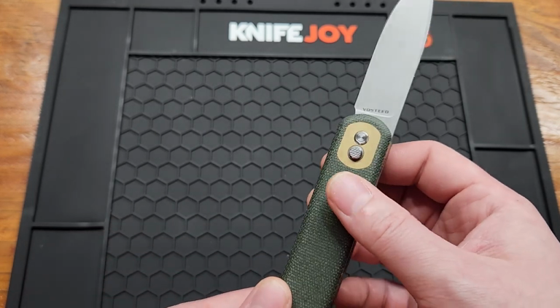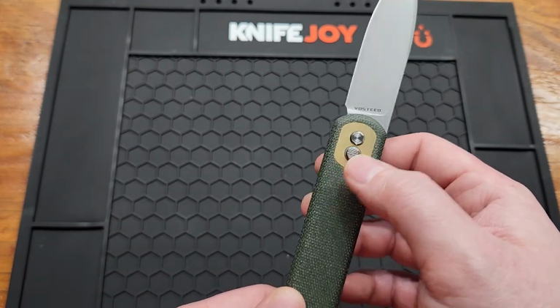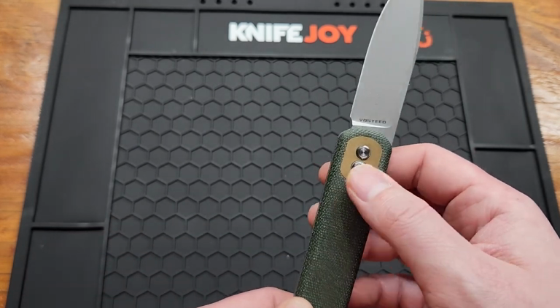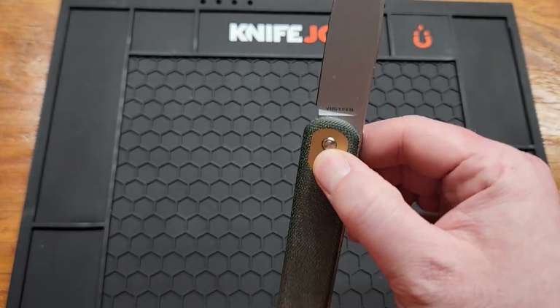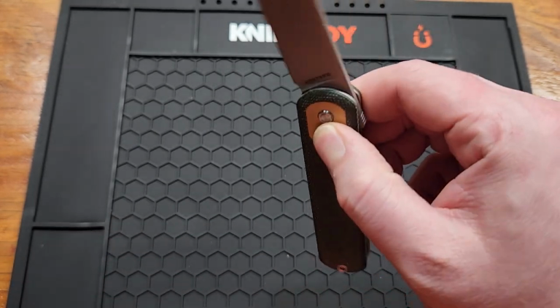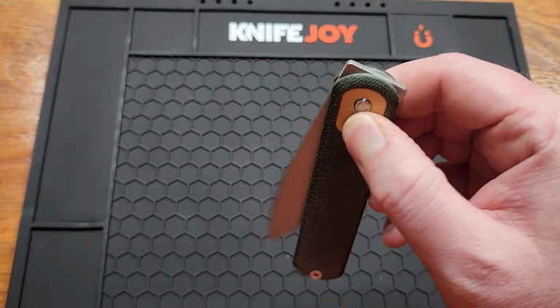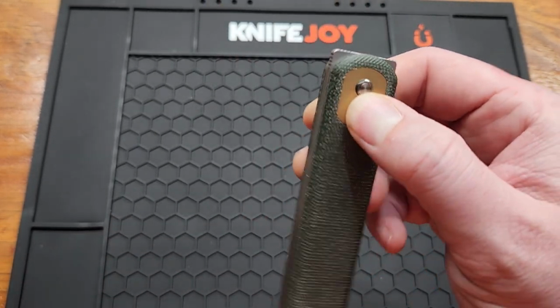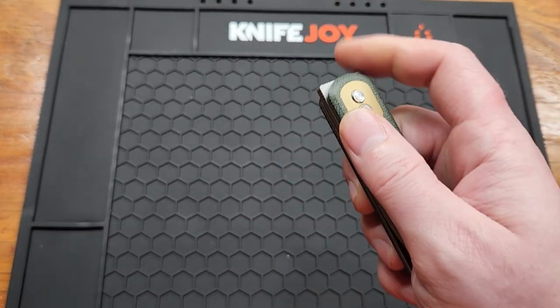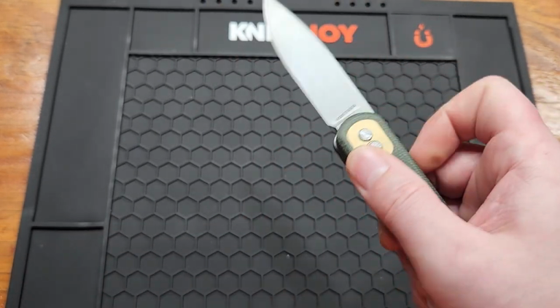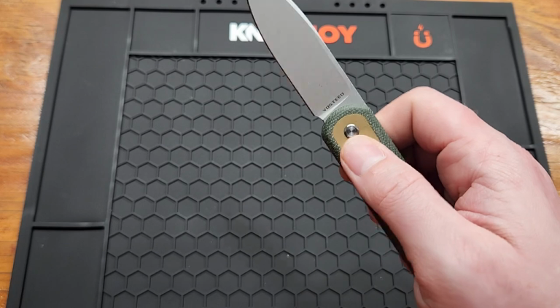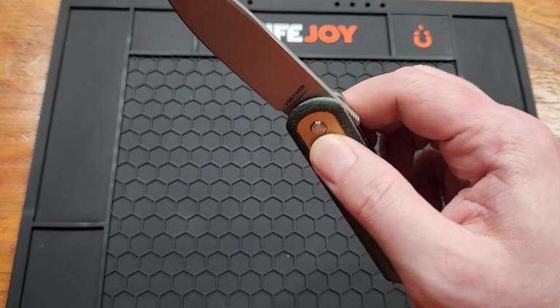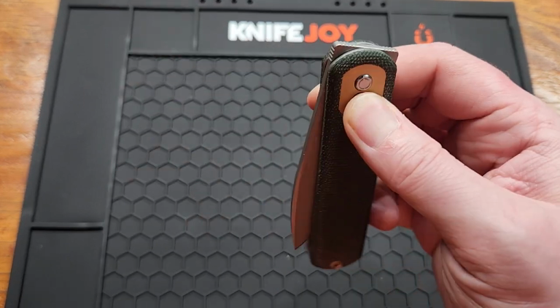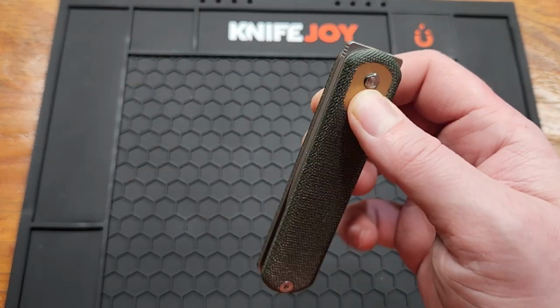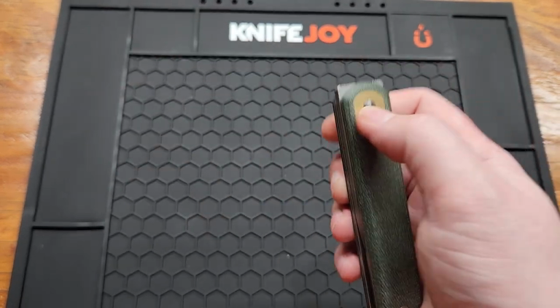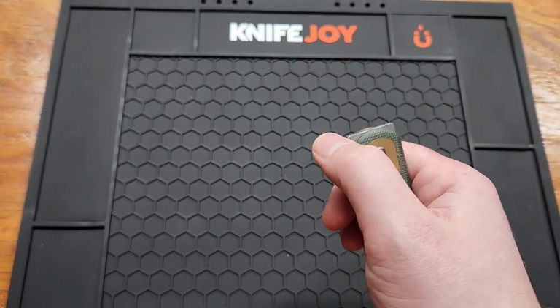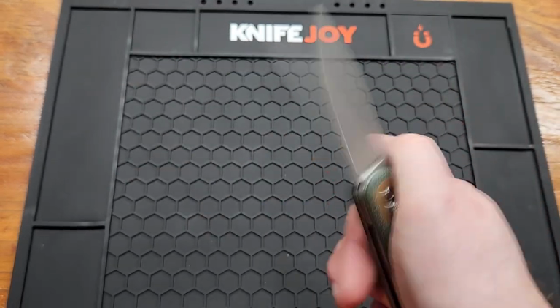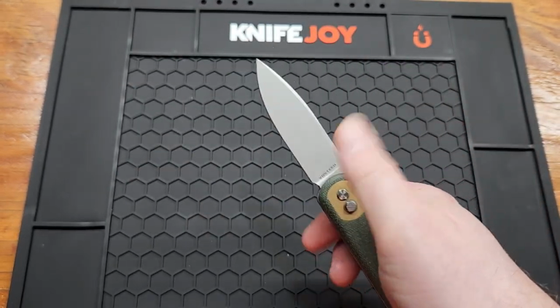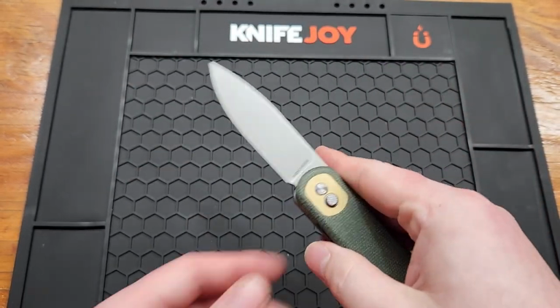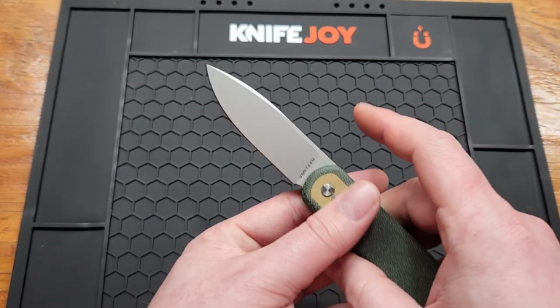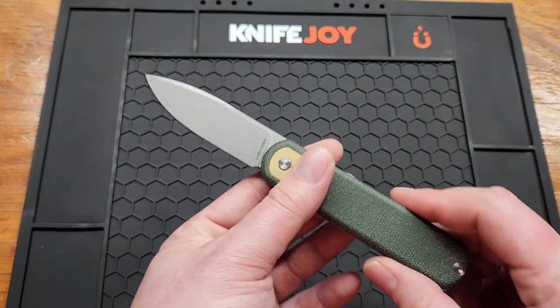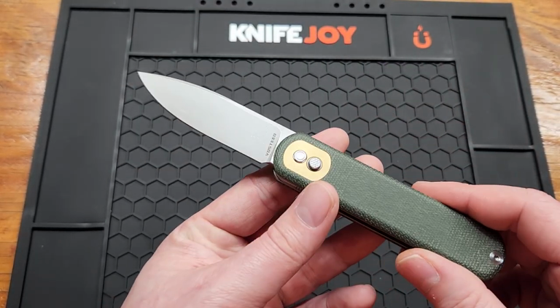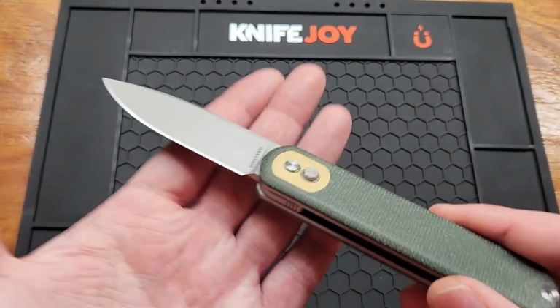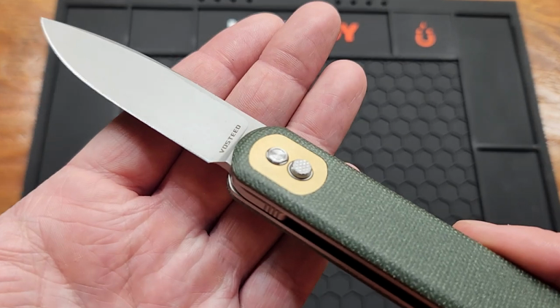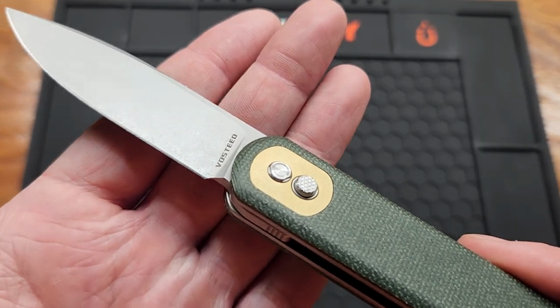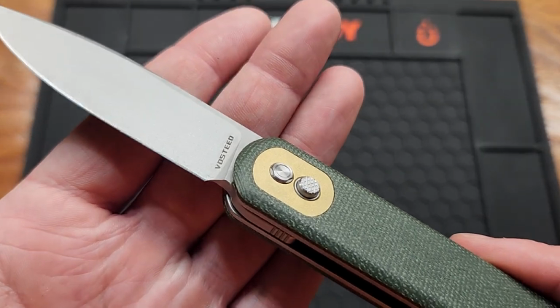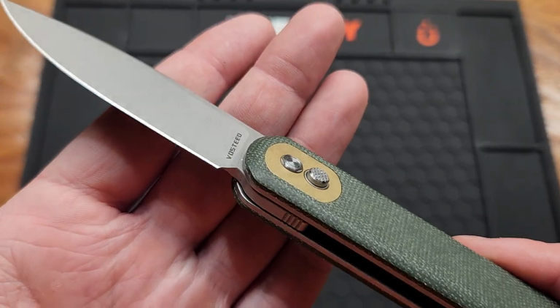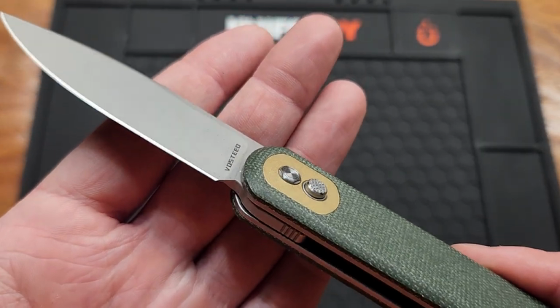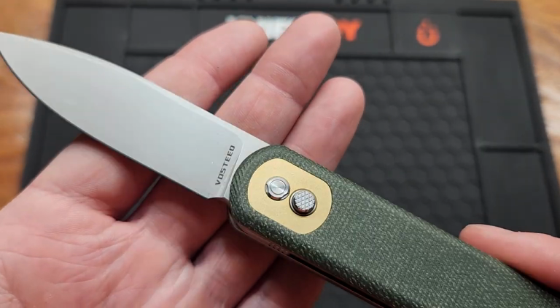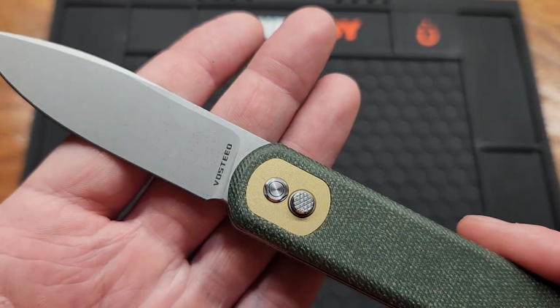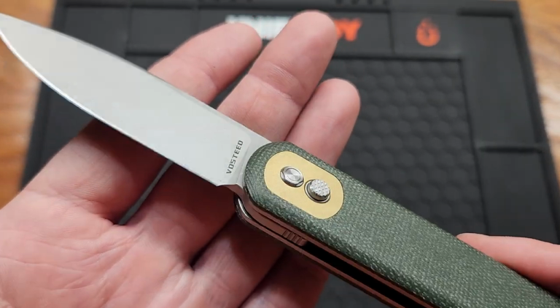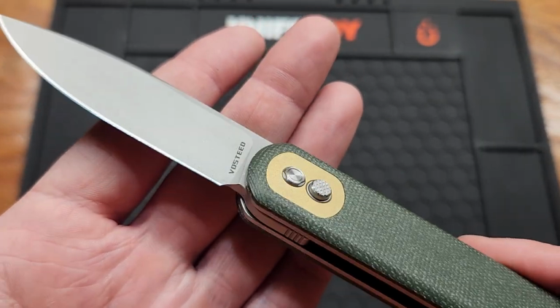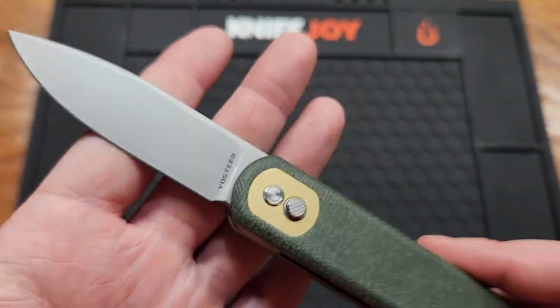It's a button lock, no button stick either. Good action. Decent sharpened choil — could be better.